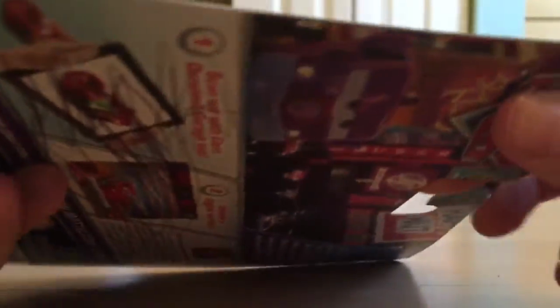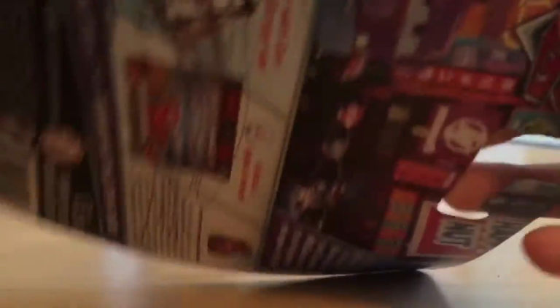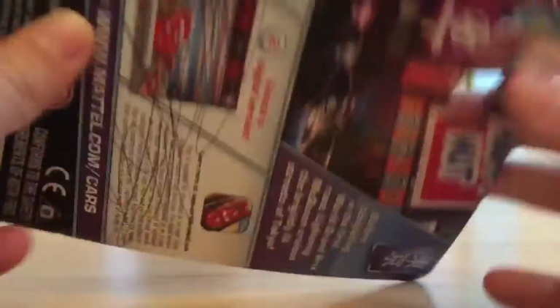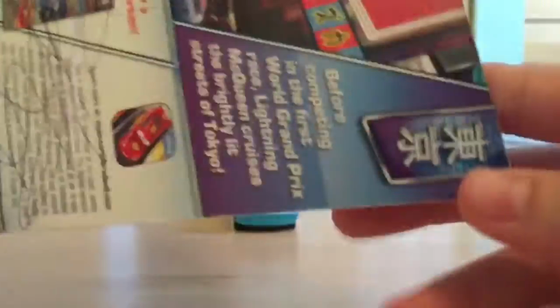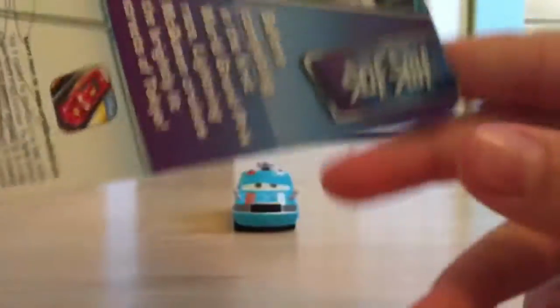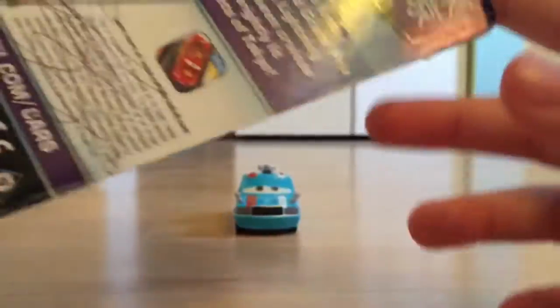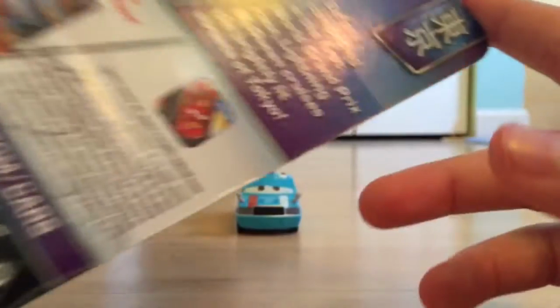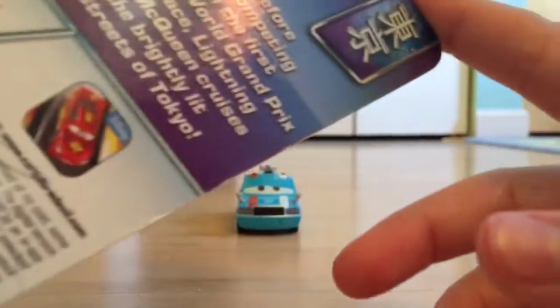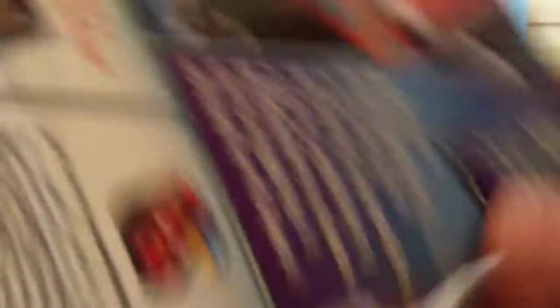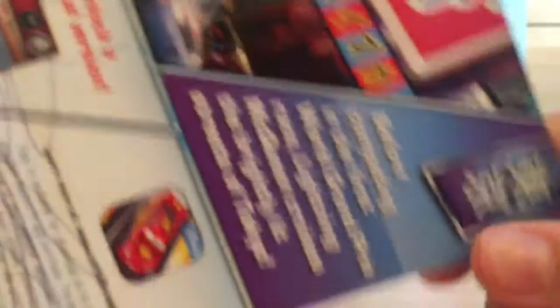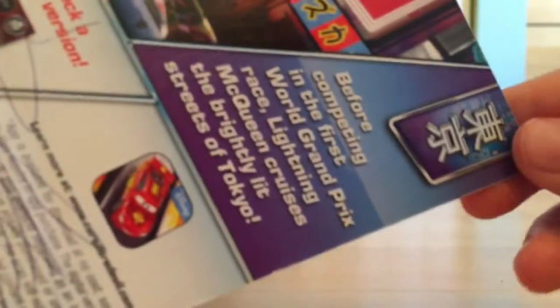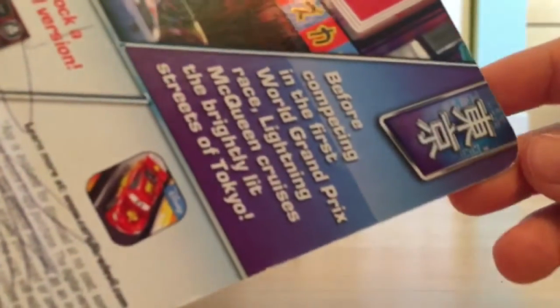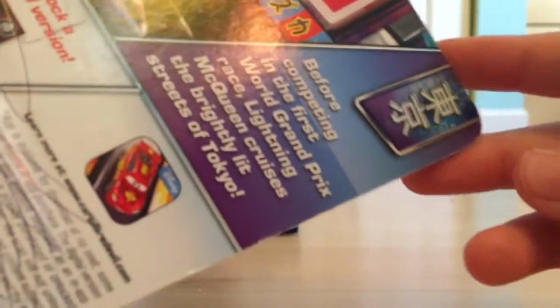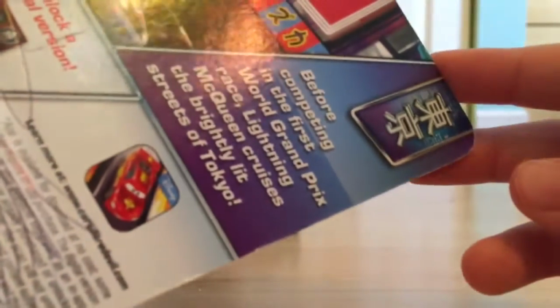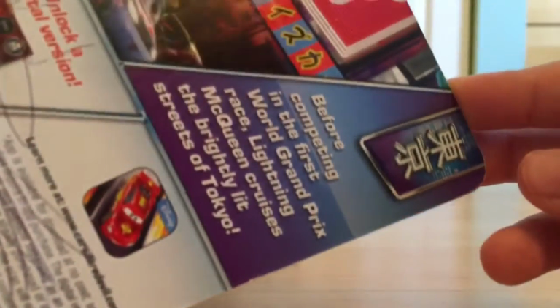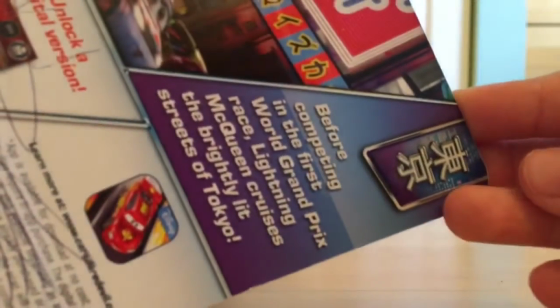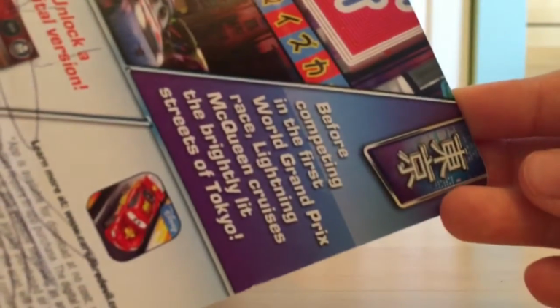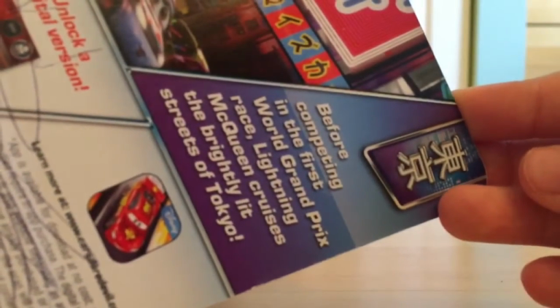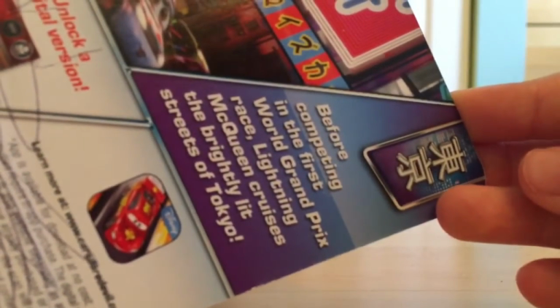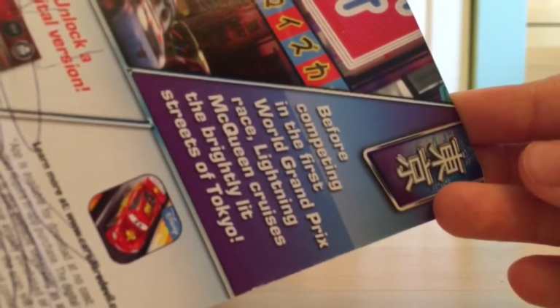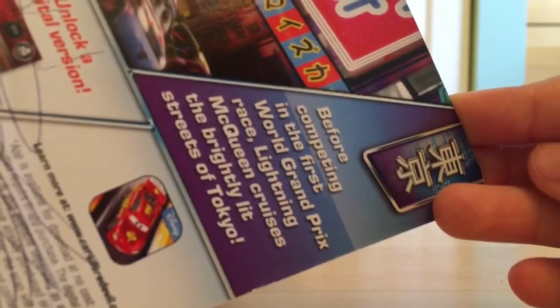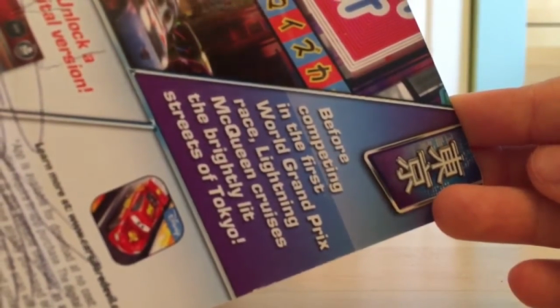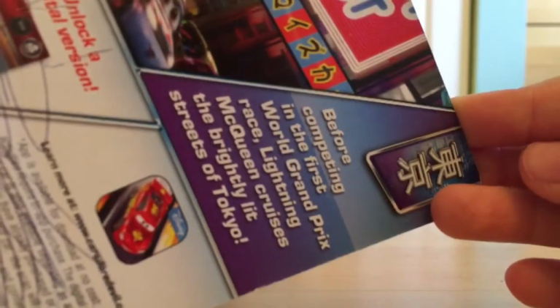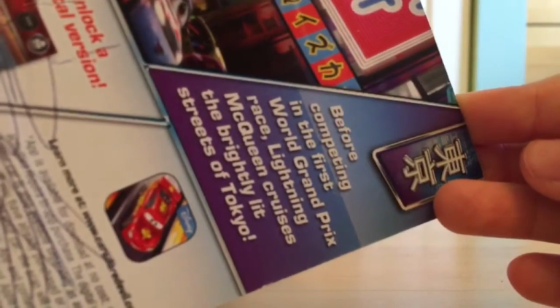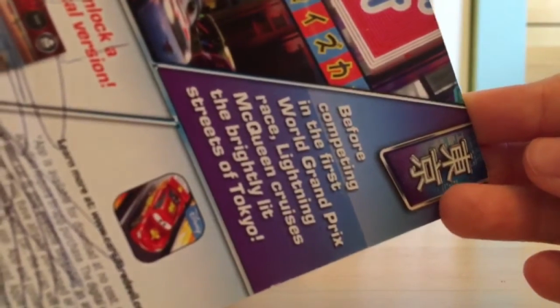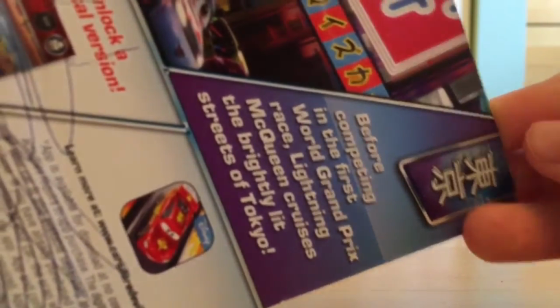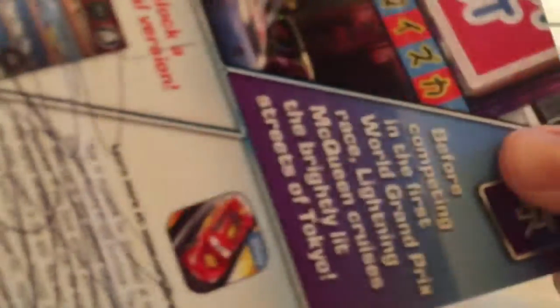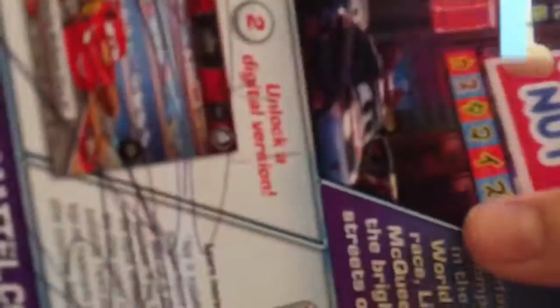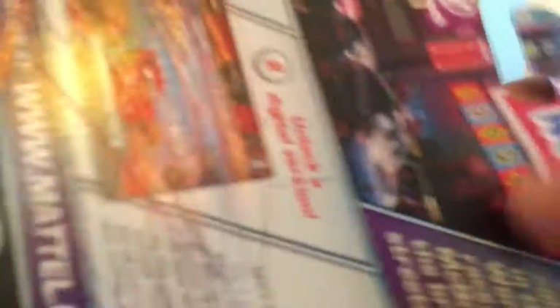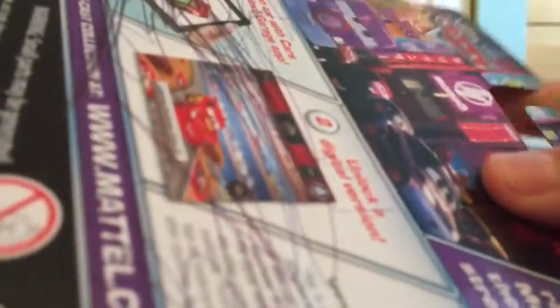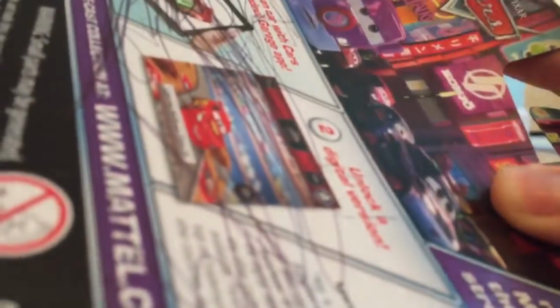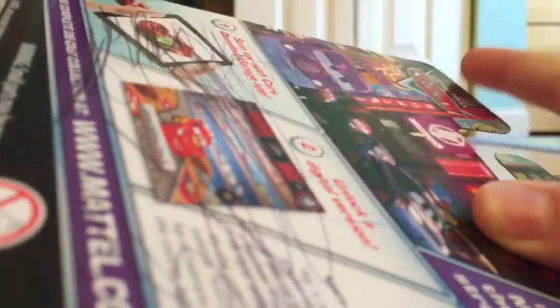The description for the Cruisin' Tokyo series is: before competing in the first World Grand Prix race, Lightning McQueen cruises the brightly lit streets of Tokyo. I believe Jussie Hollander did appear in that scene.